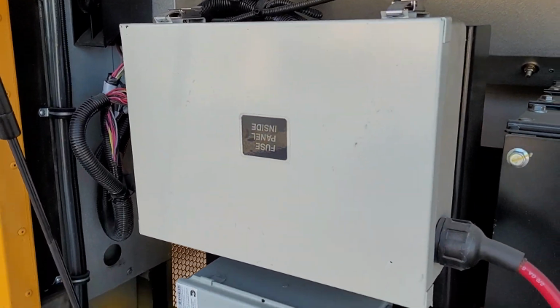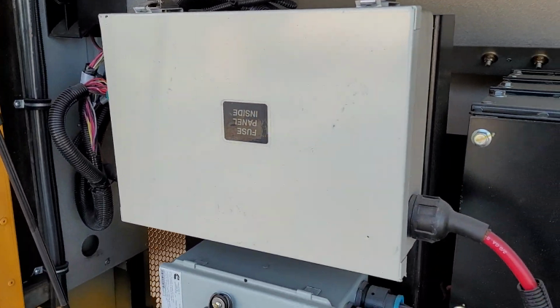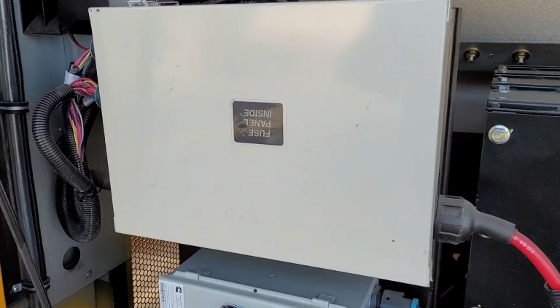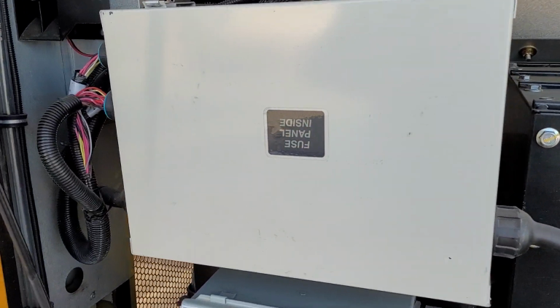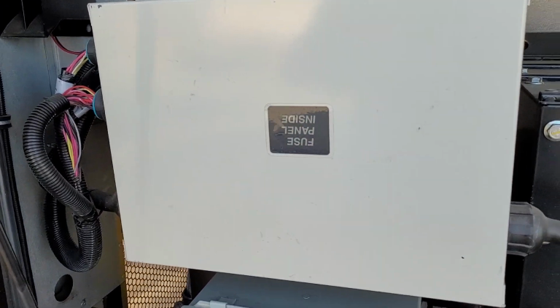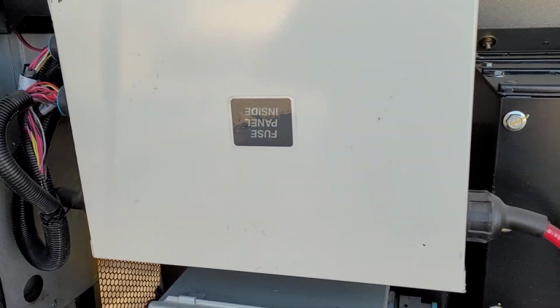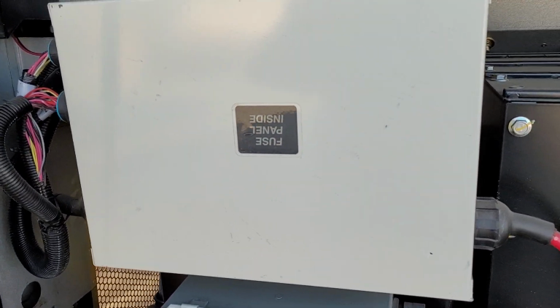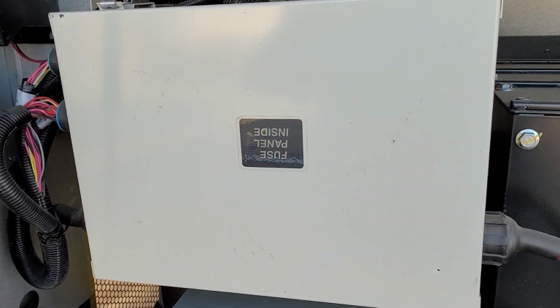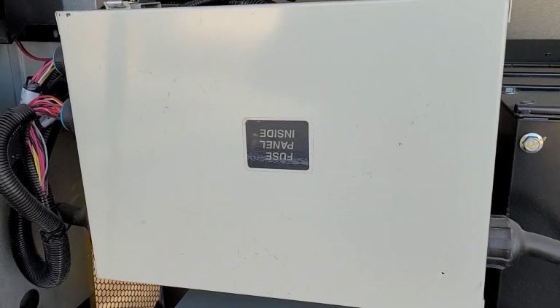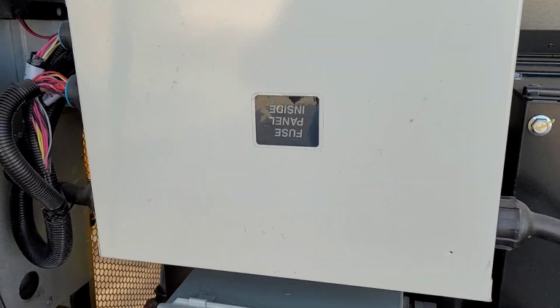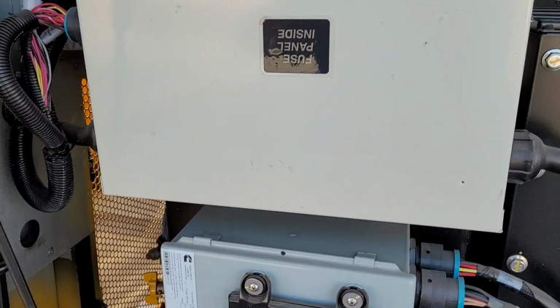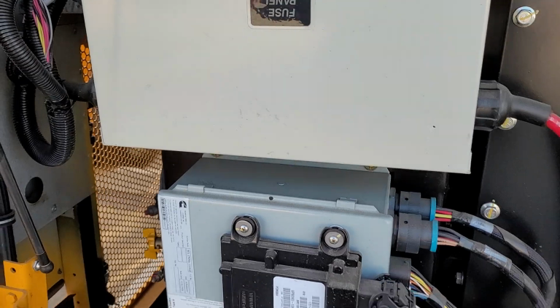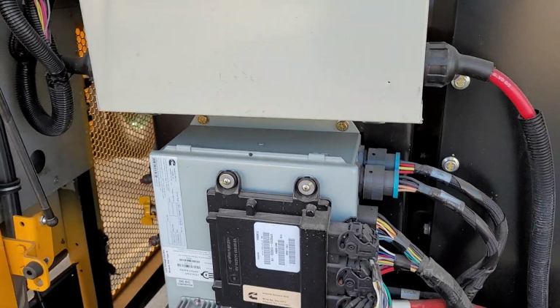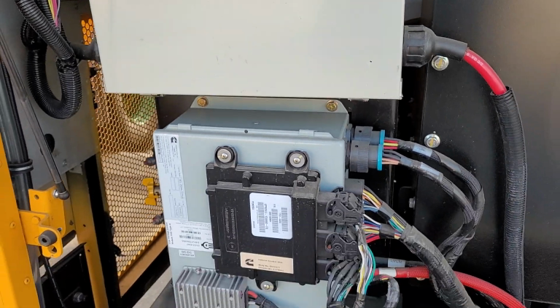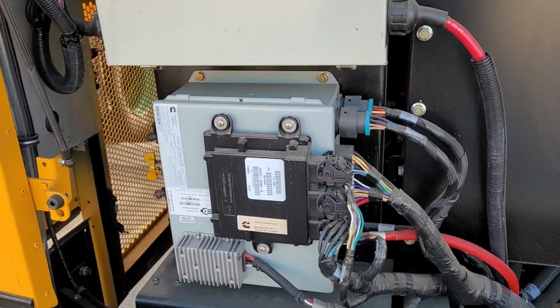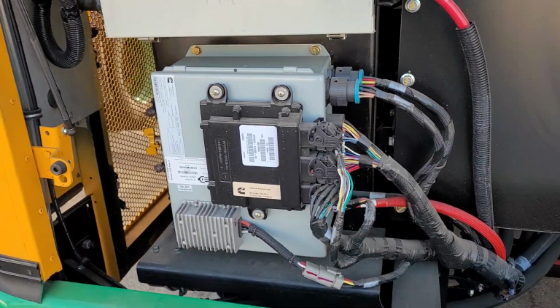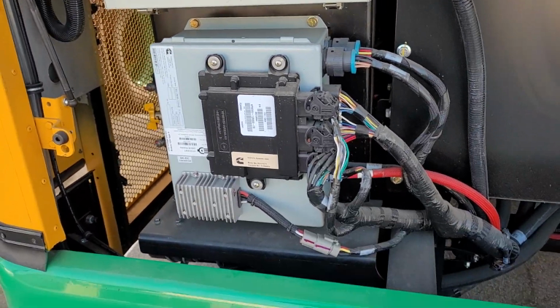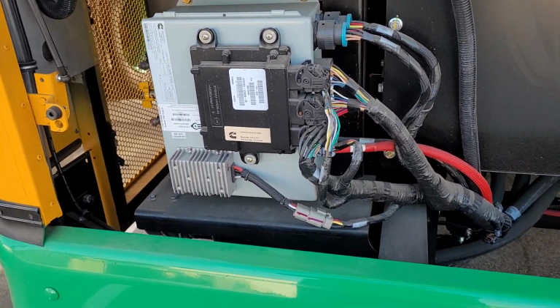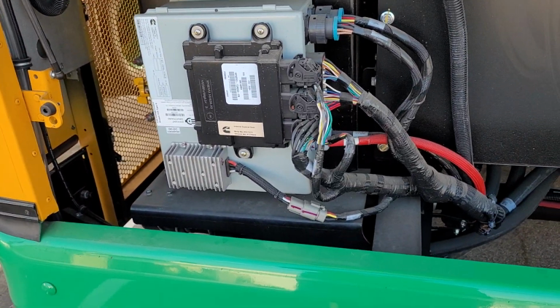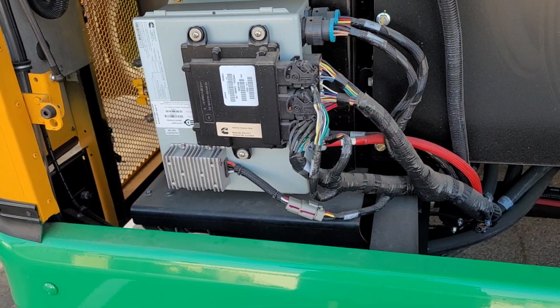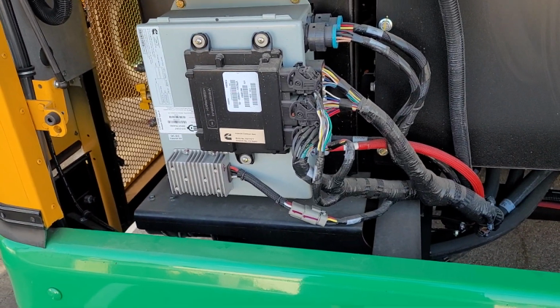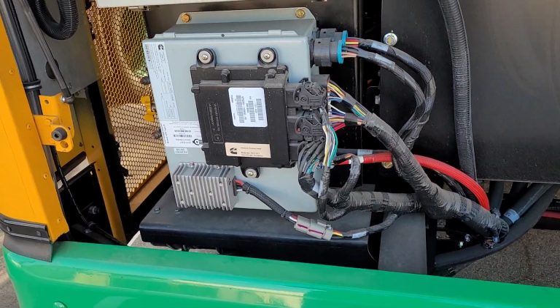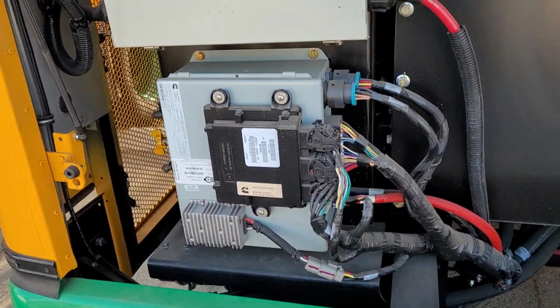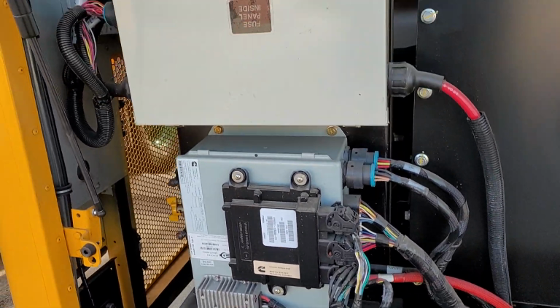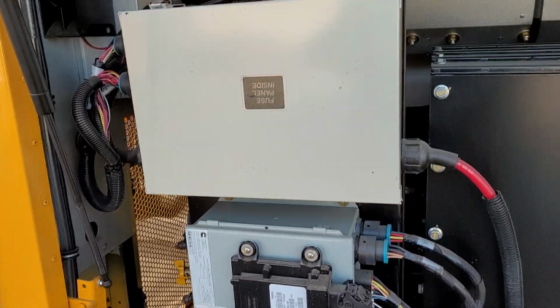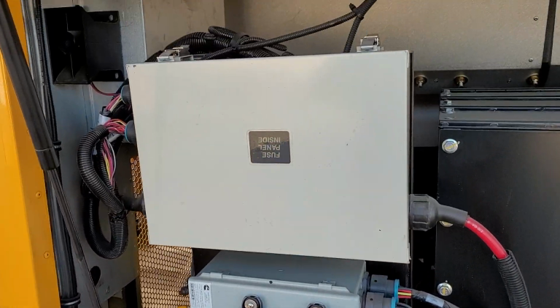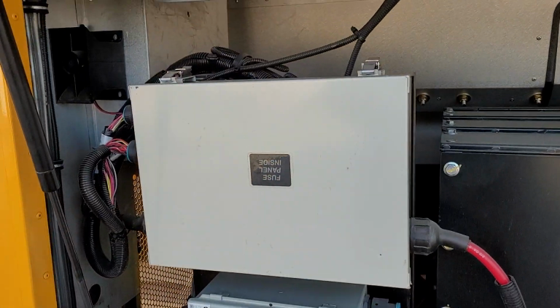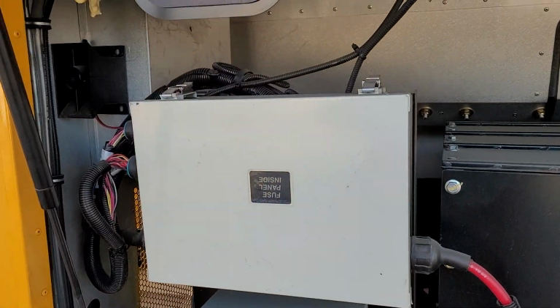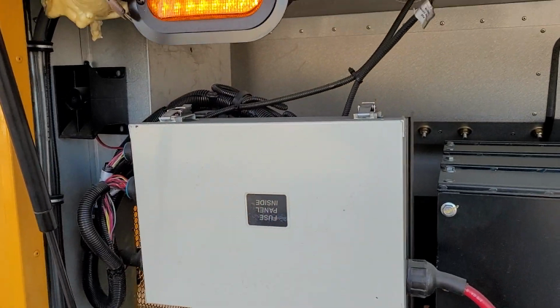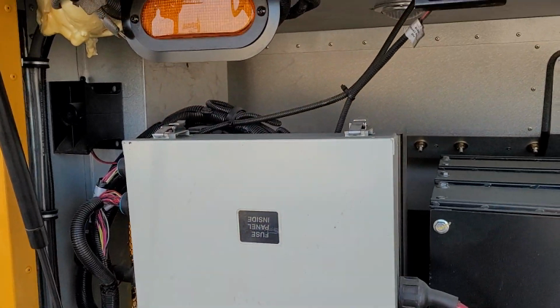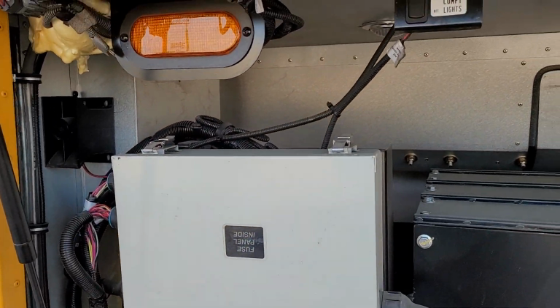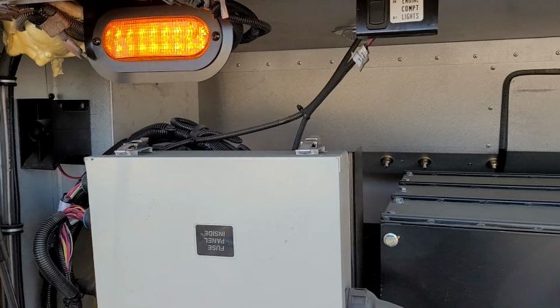Then kick out the fuse panel — they put the label on upside down. We have lots of cables. So pre-tripping this engine compartment is real simple.